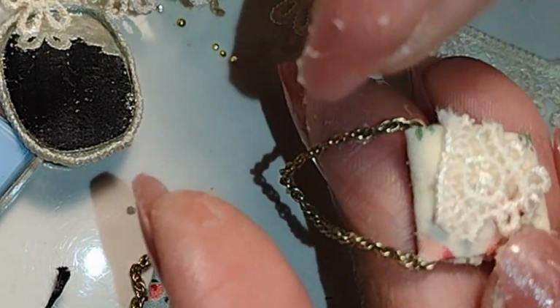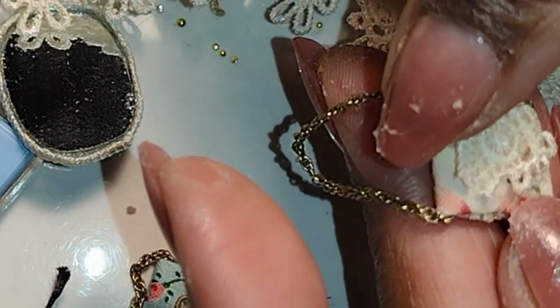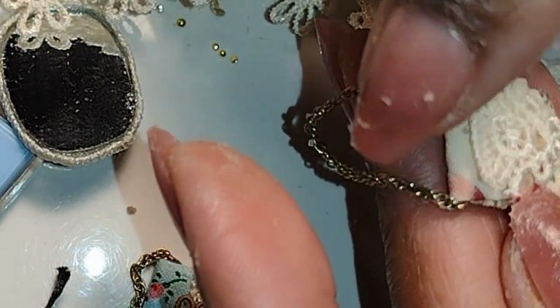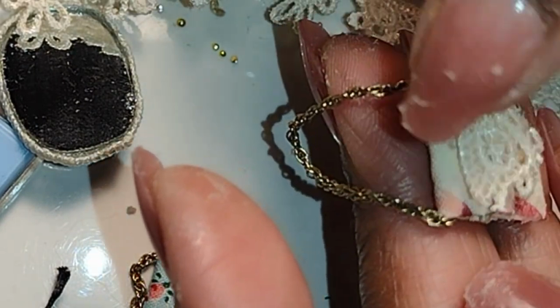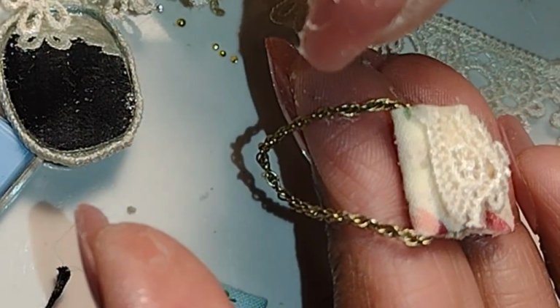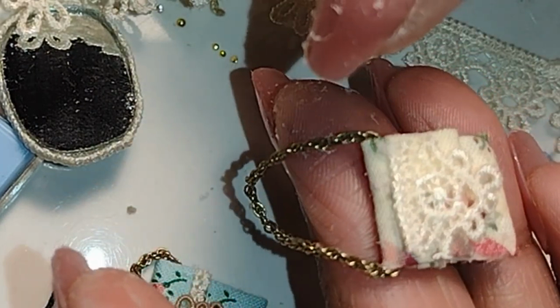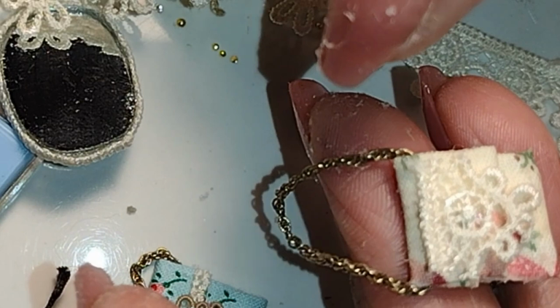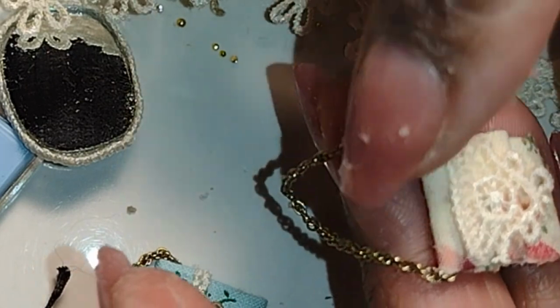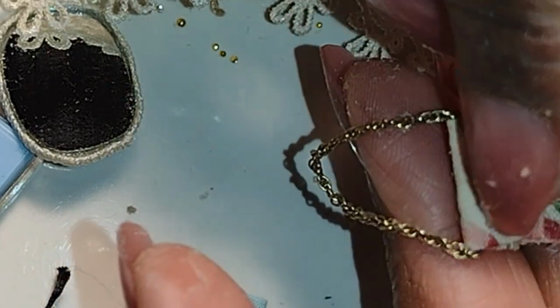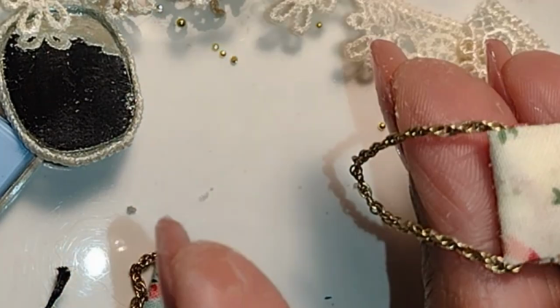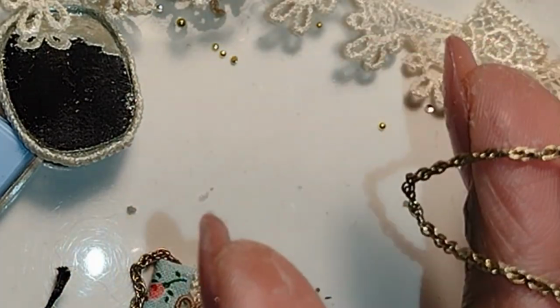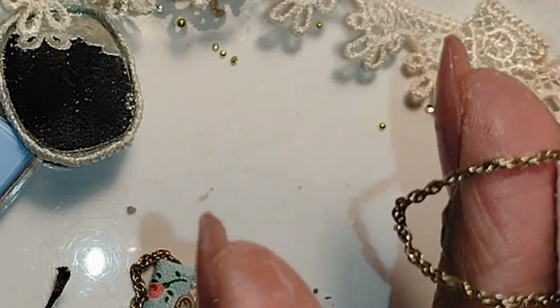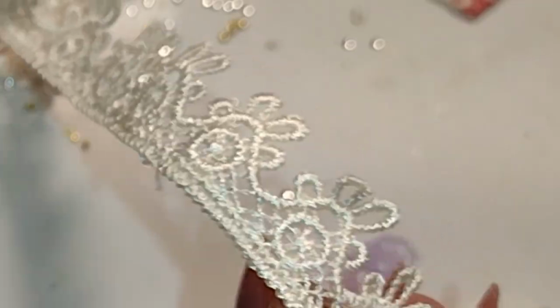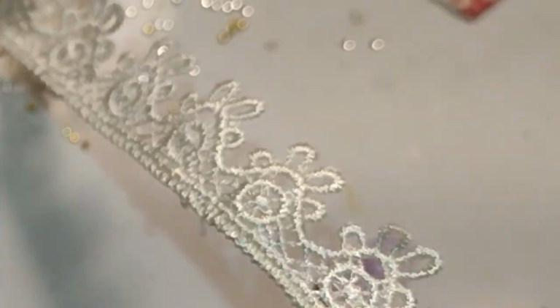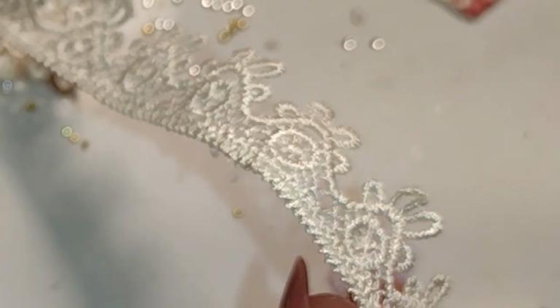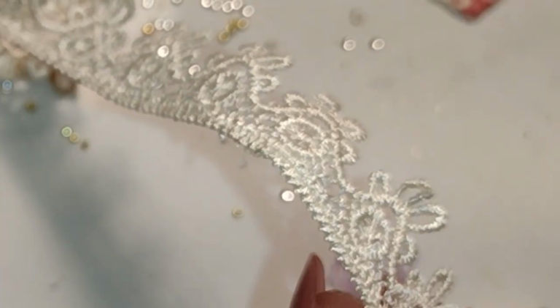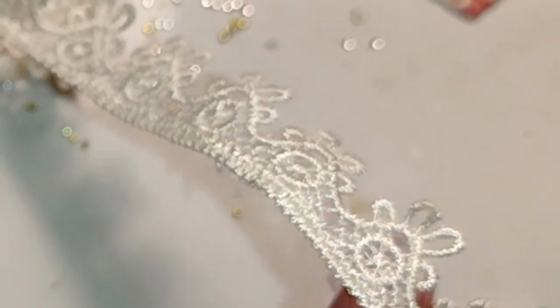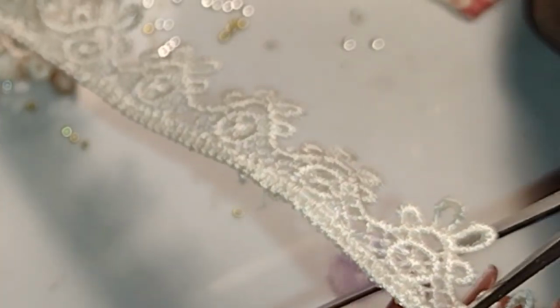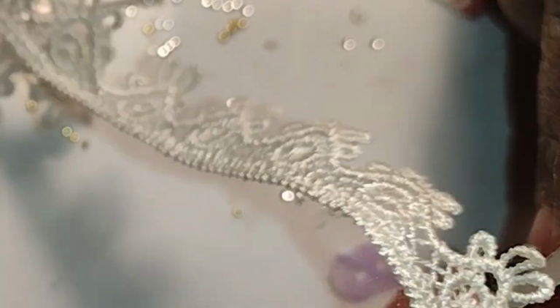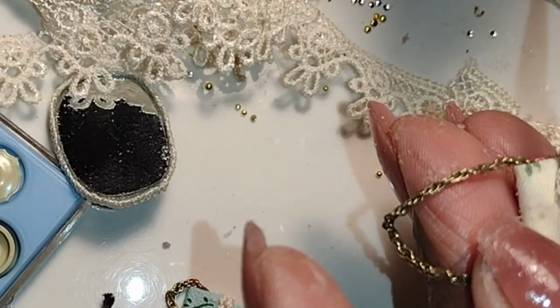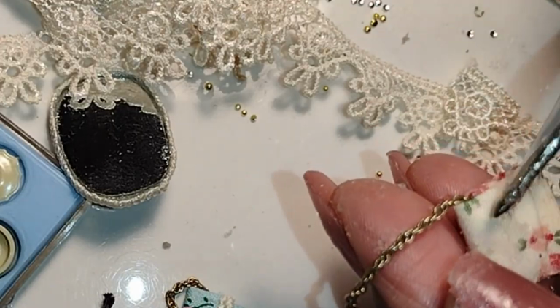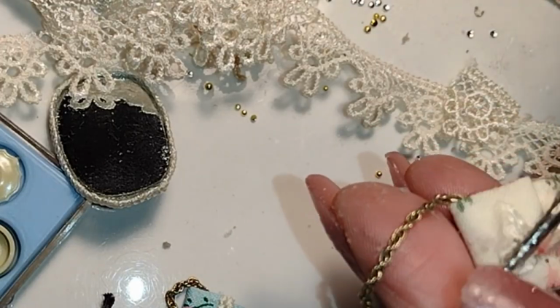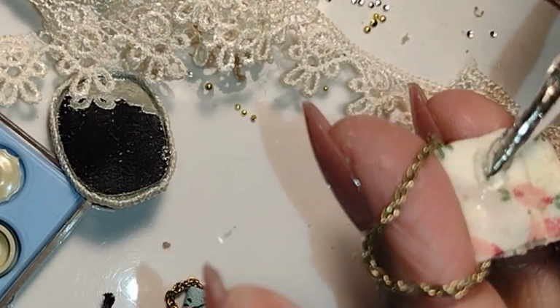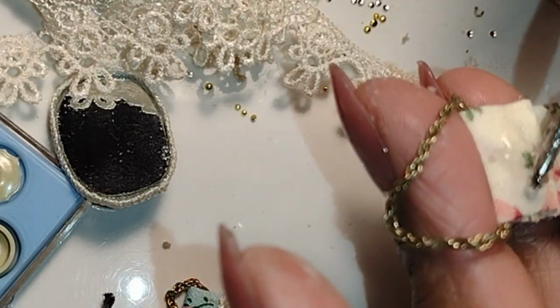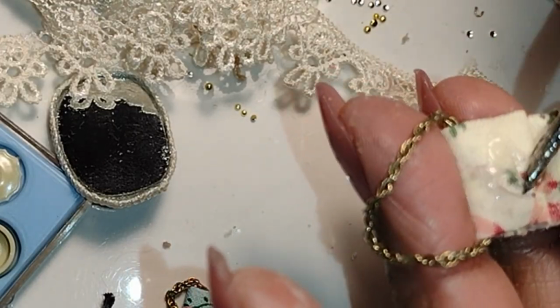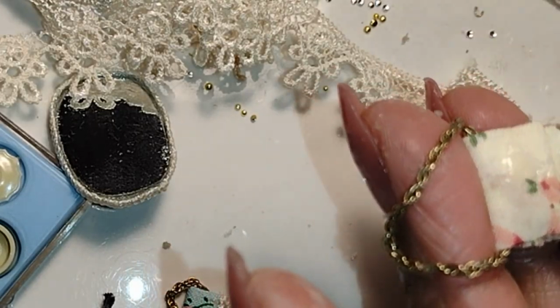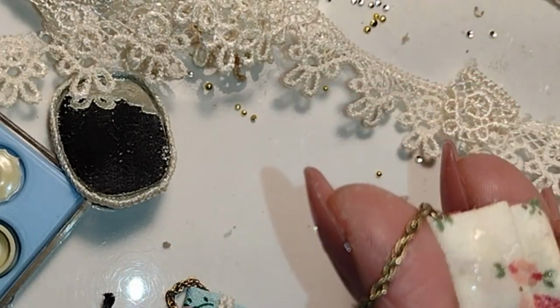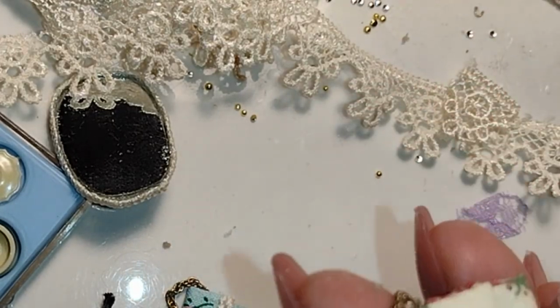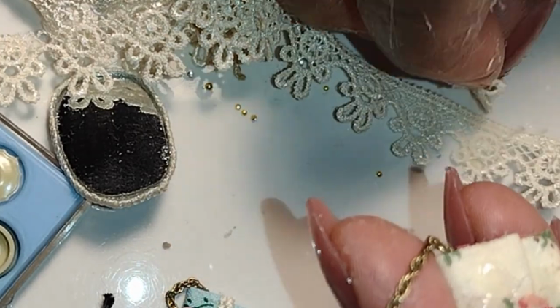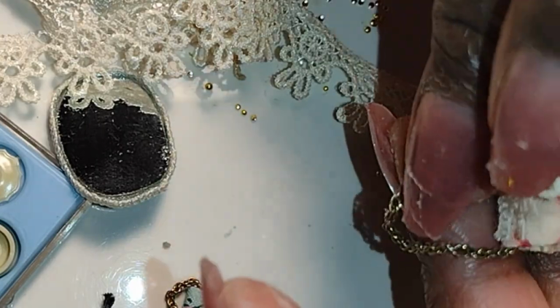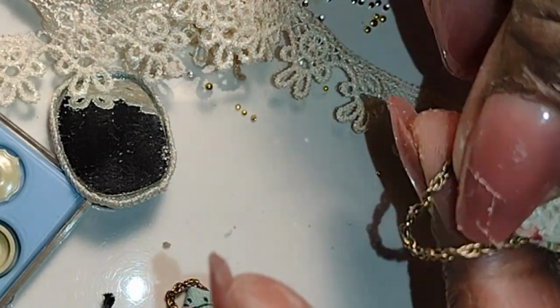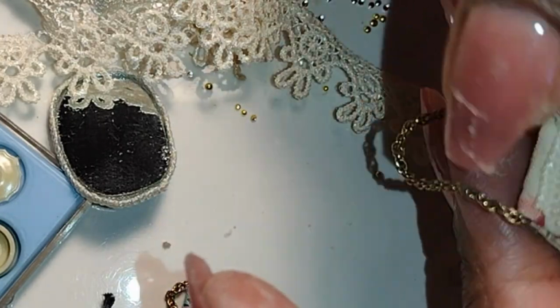After I got that part done I looked at the lace I've been using over and over again — it seems like for everything — and cut a little clip of that lace at one of the areas where the pattern repeats. And now I have another purse.